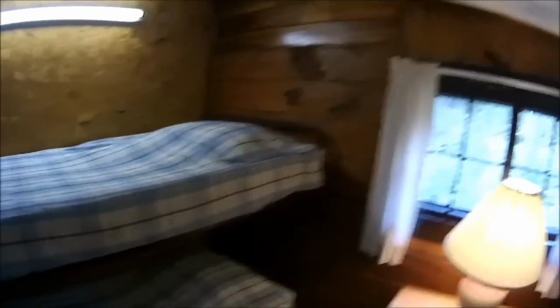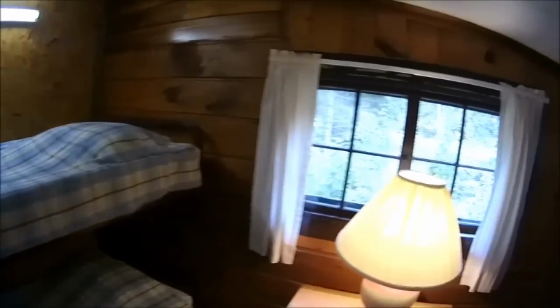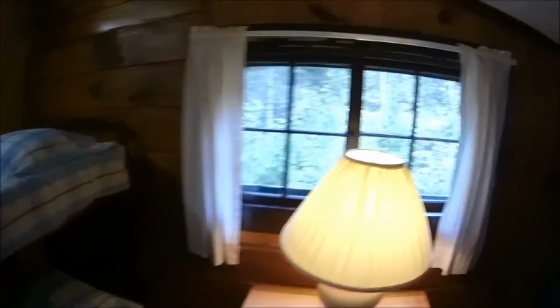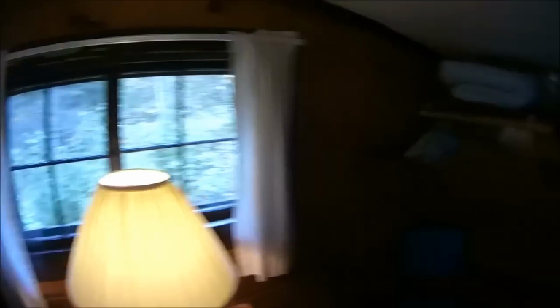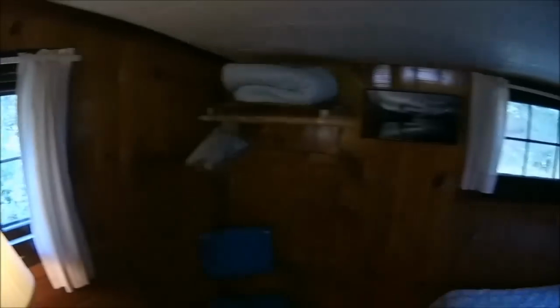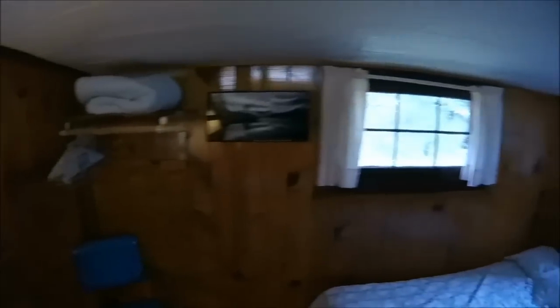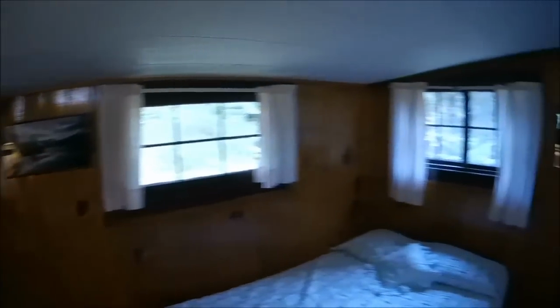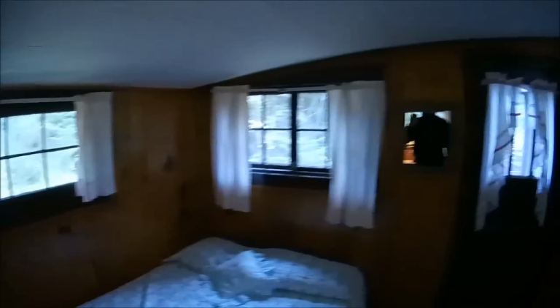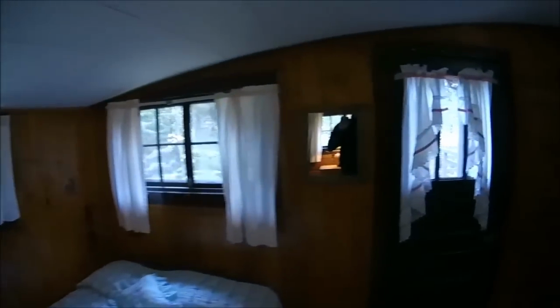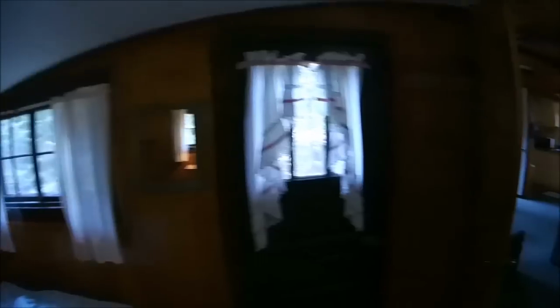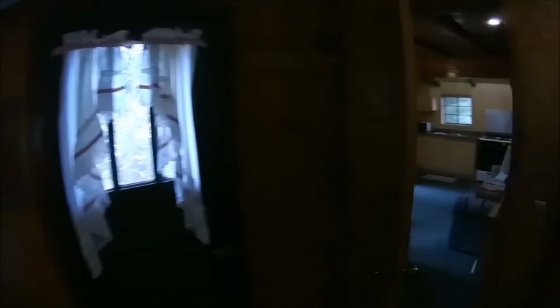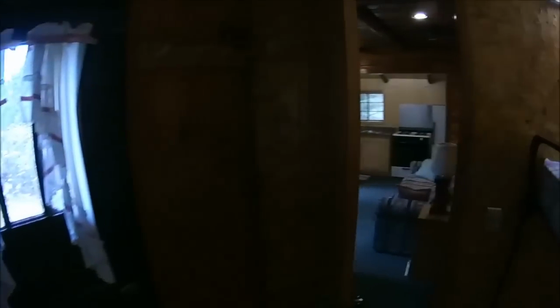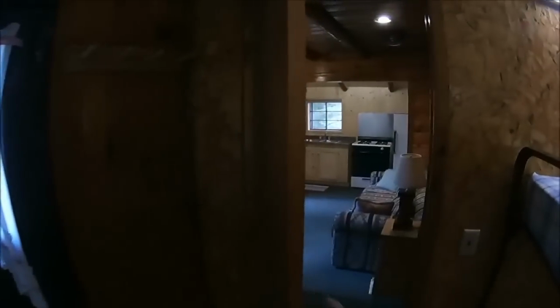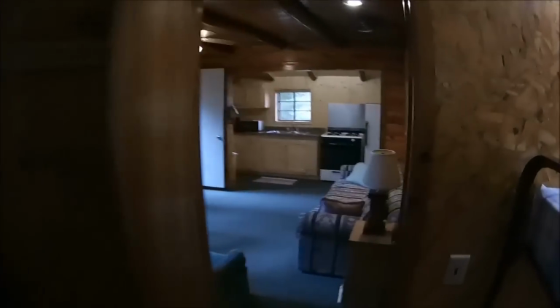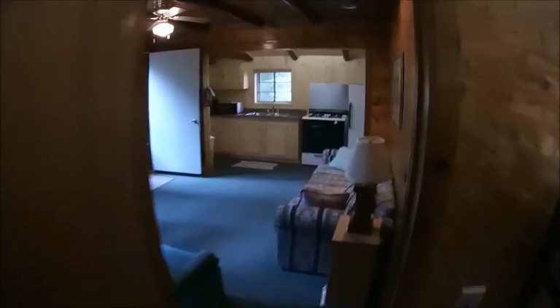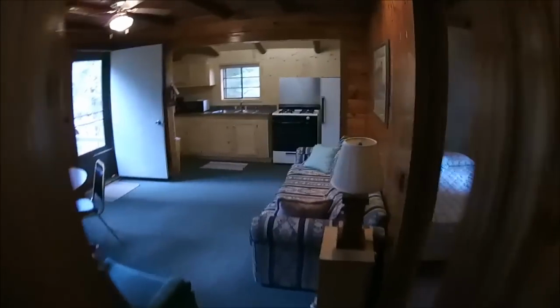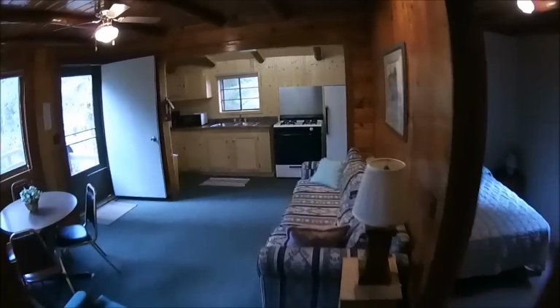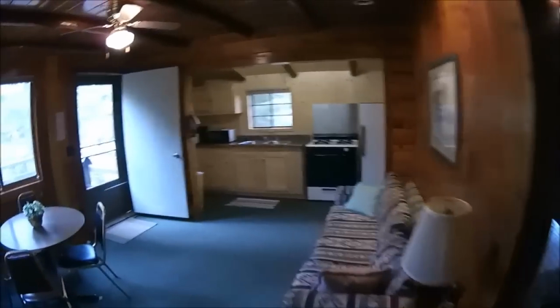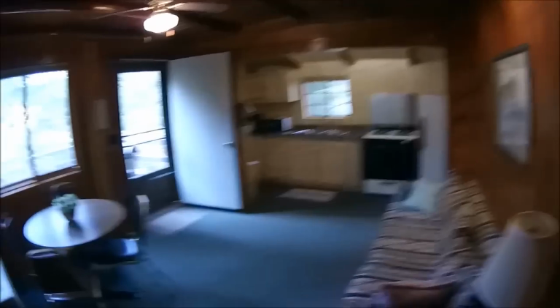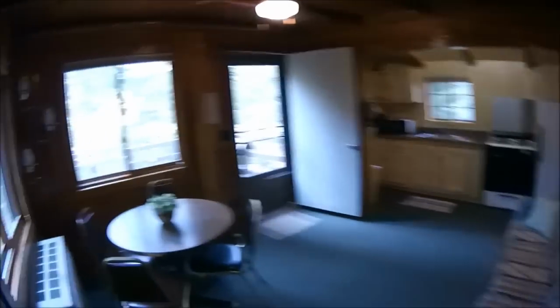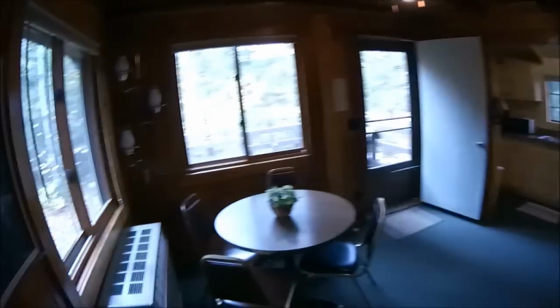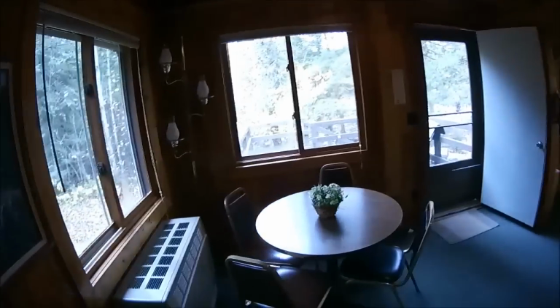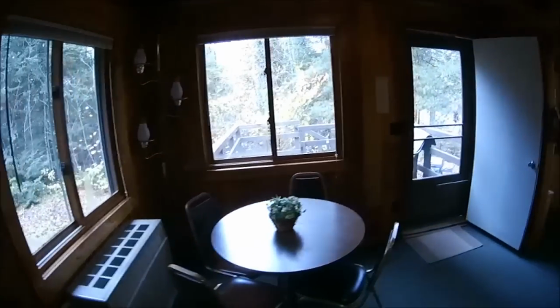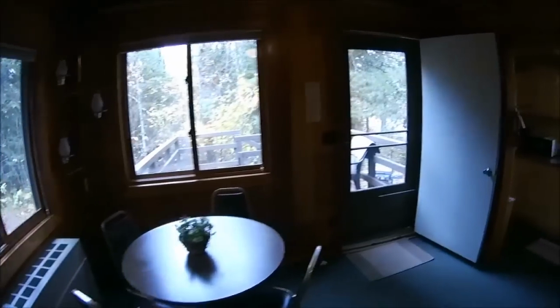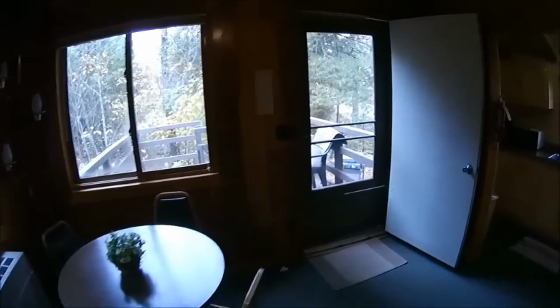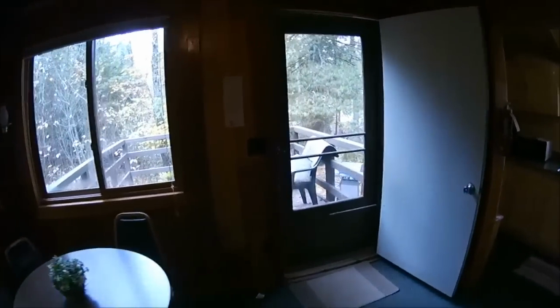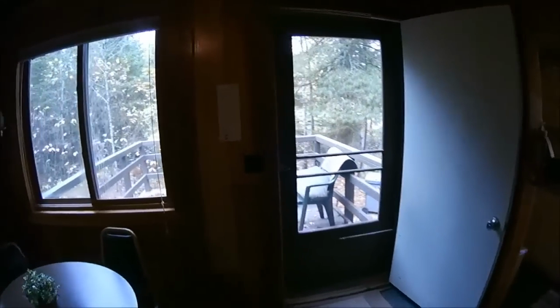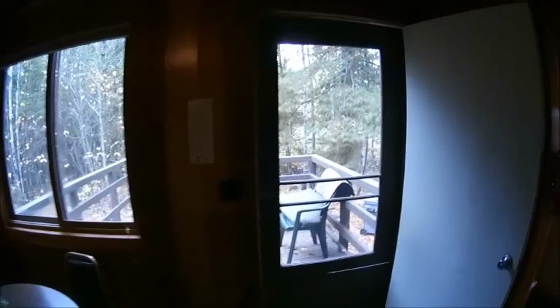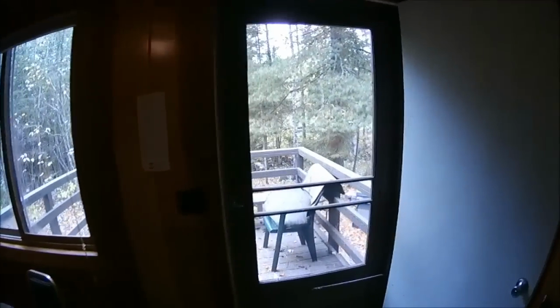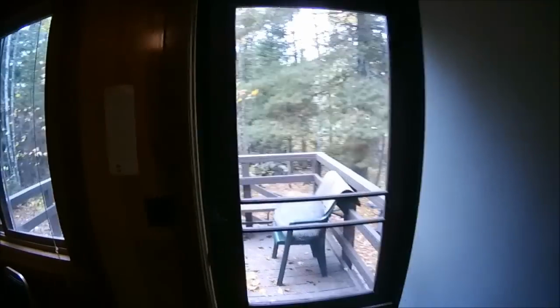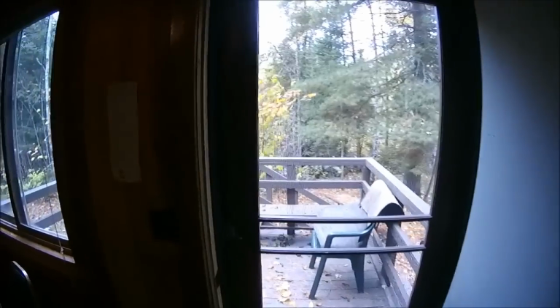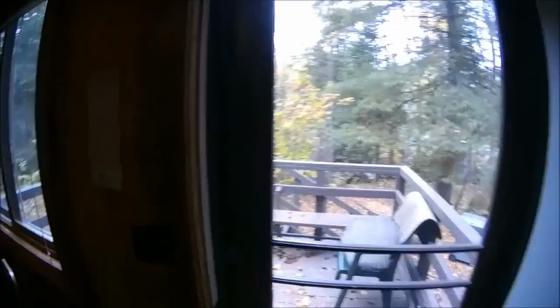So this cabin is out in the woods next to the waterfall — that's its allure. A lot of people request this one specifically because it's next to the creek, and with good reason. You sleep like a log when you're next to the creek.